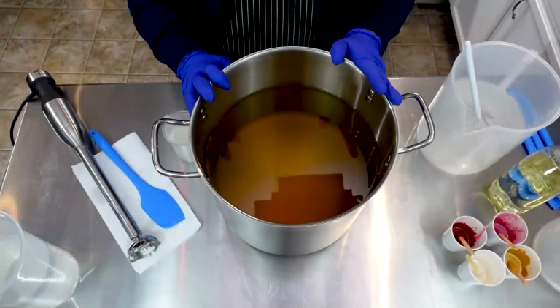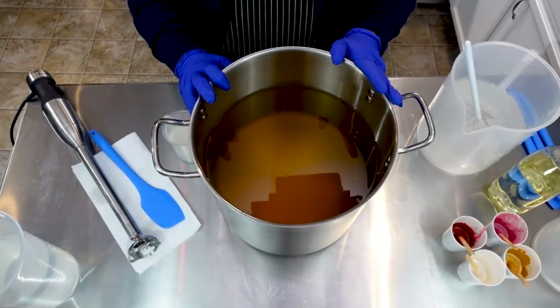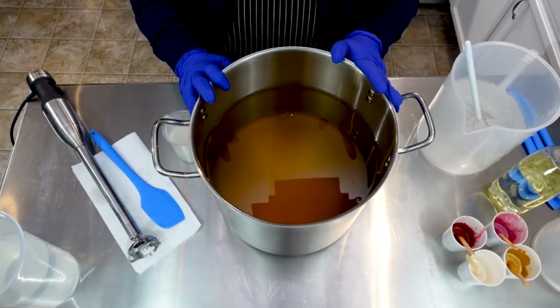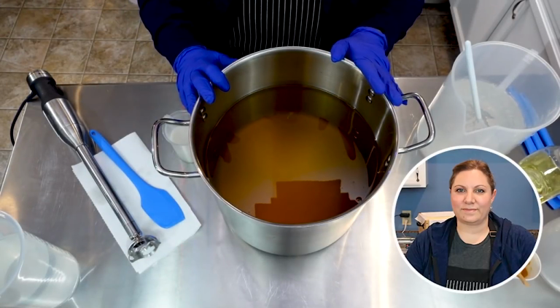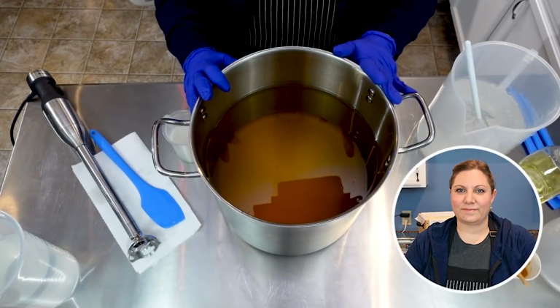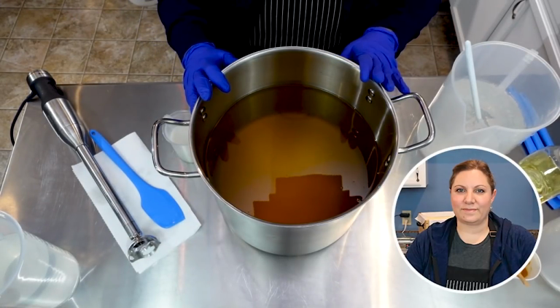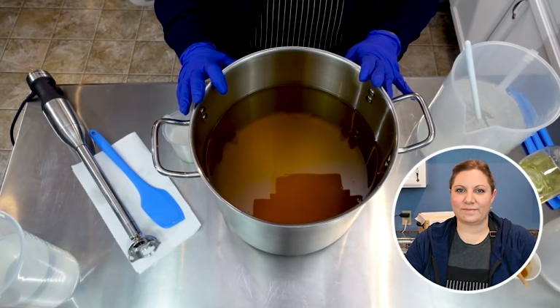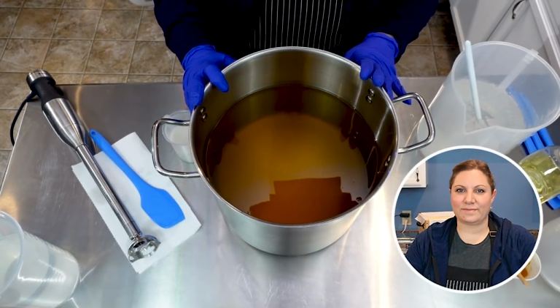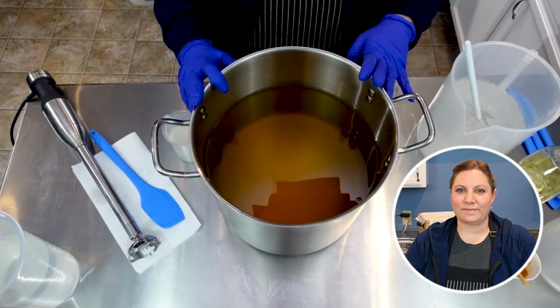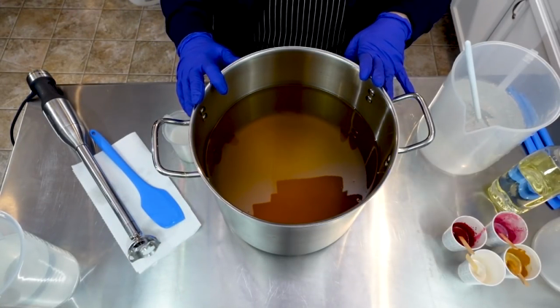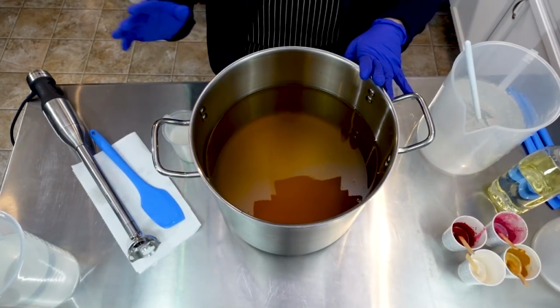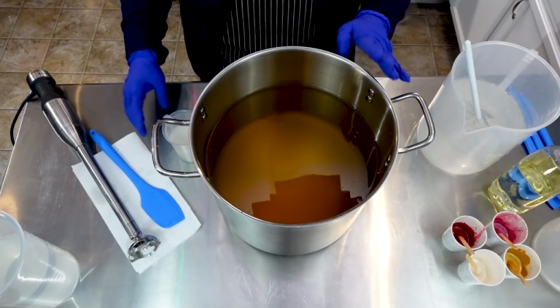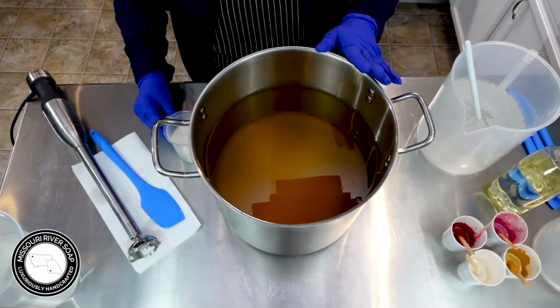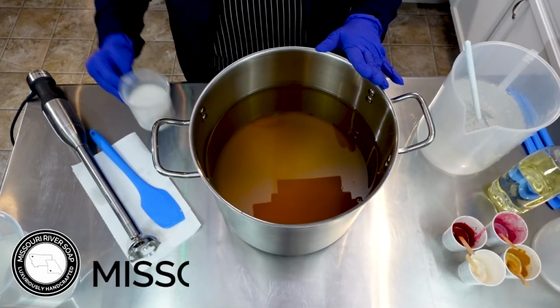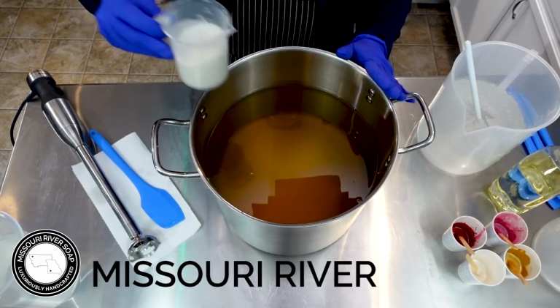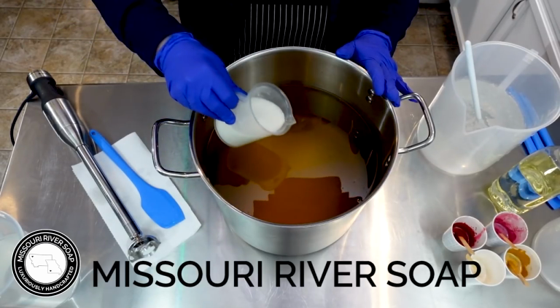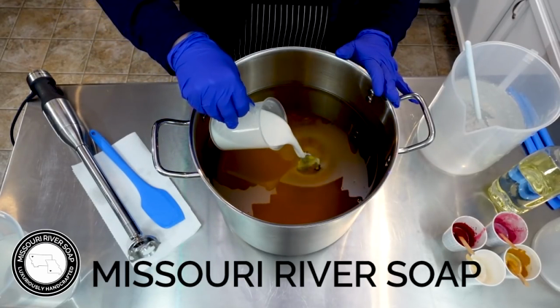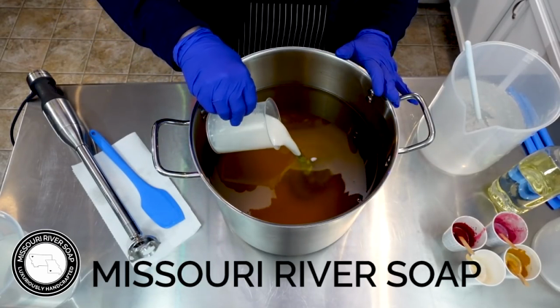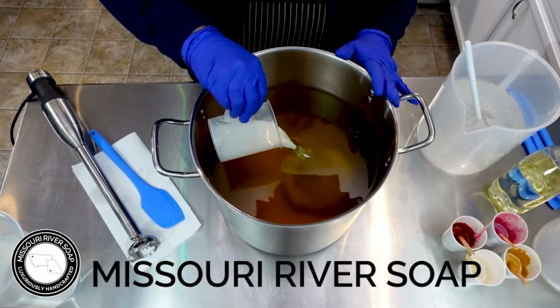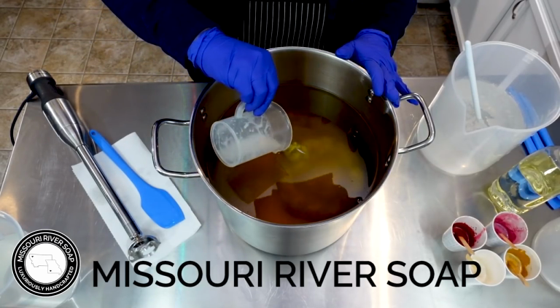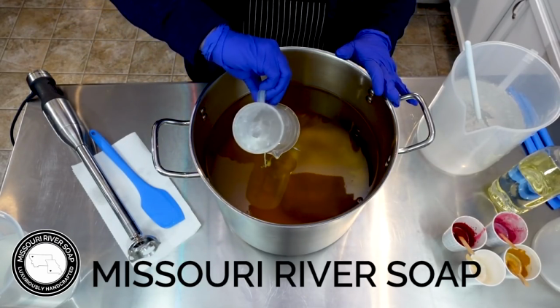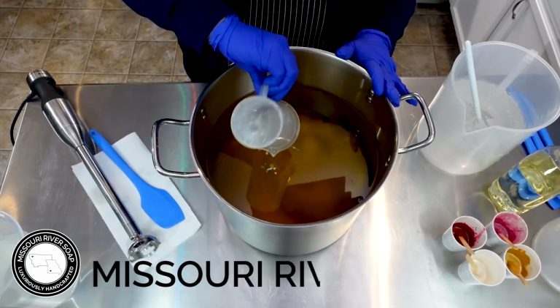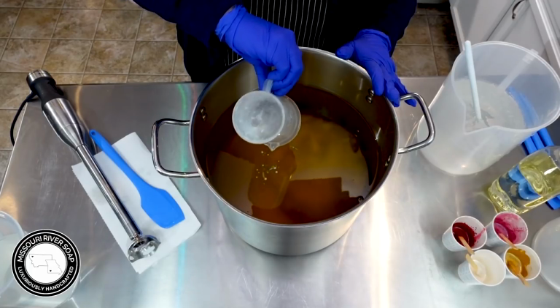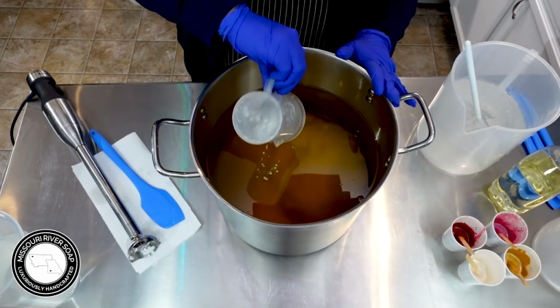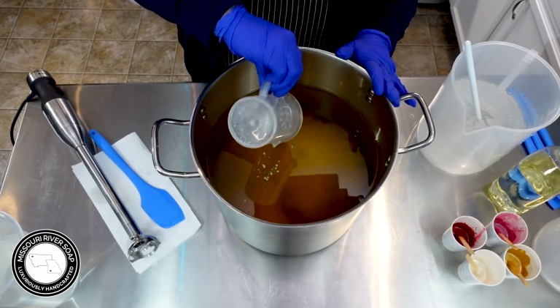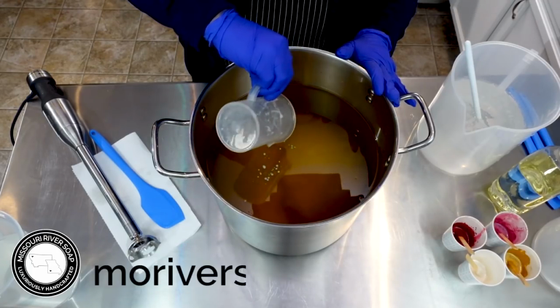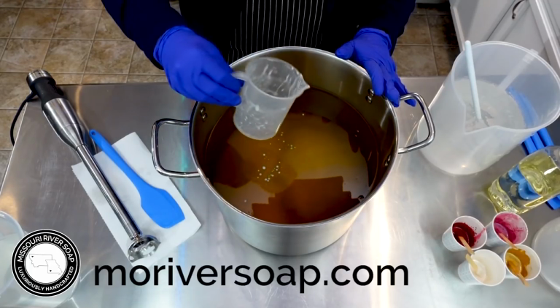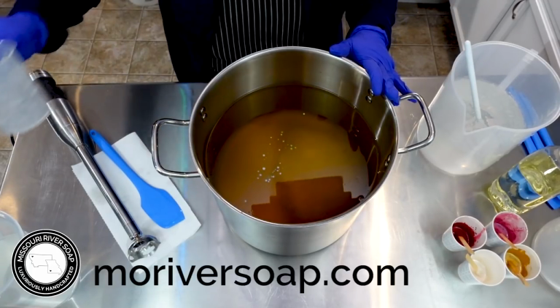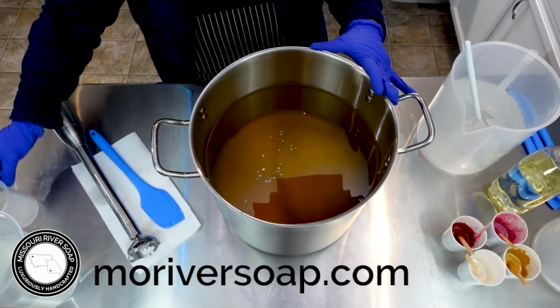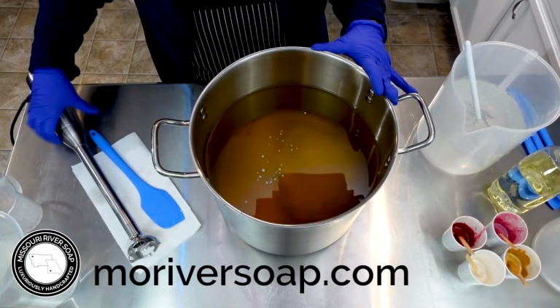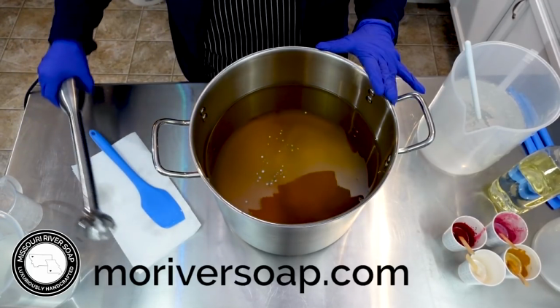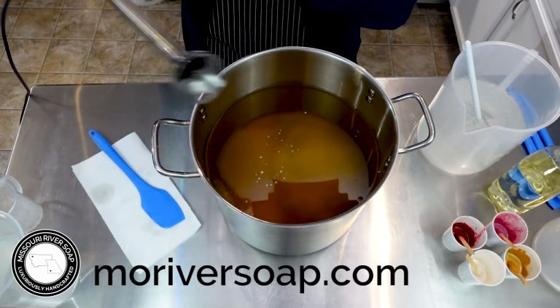Hi everyone, I'm Holly and today I'm making strawberry champagne soap. I'm going to start by adding in the coconut milk and I want to get that blended in quite nicely with the oils.